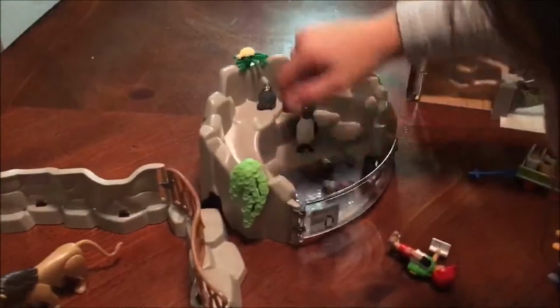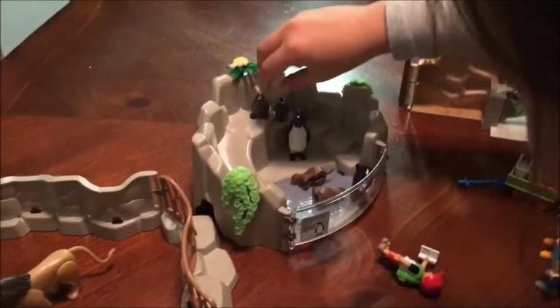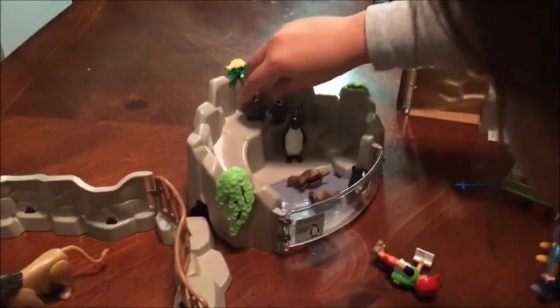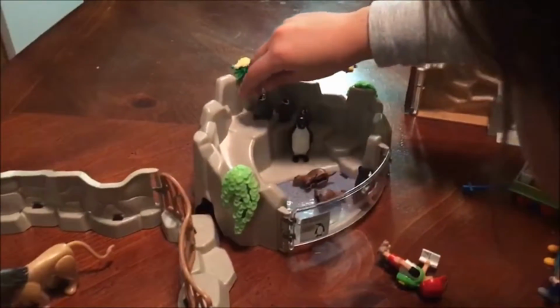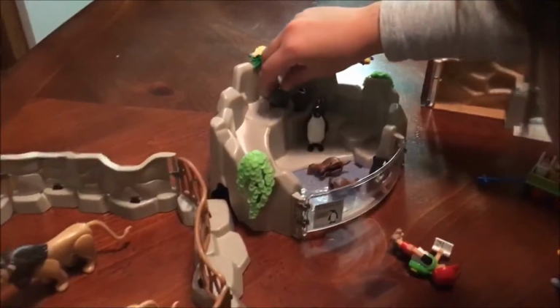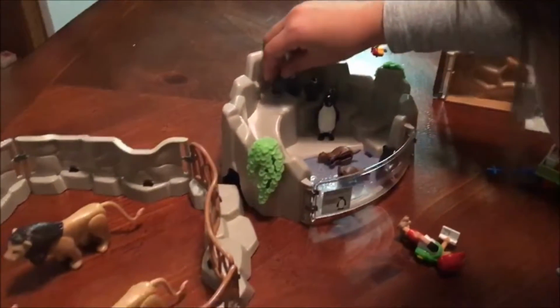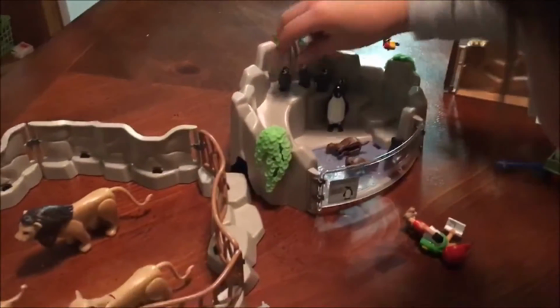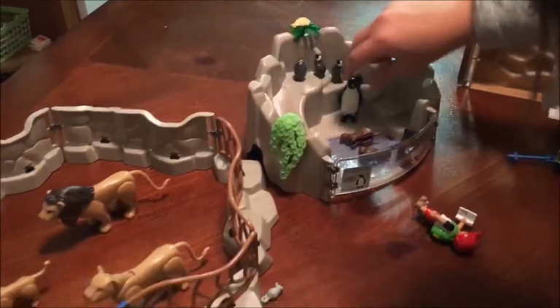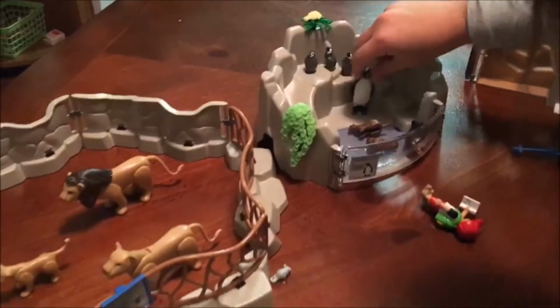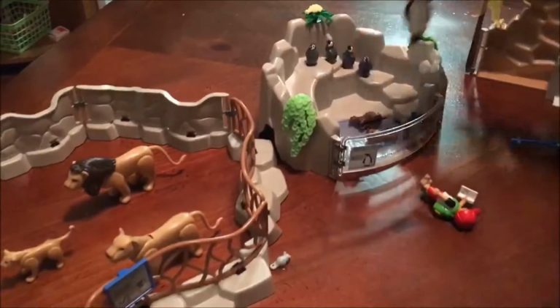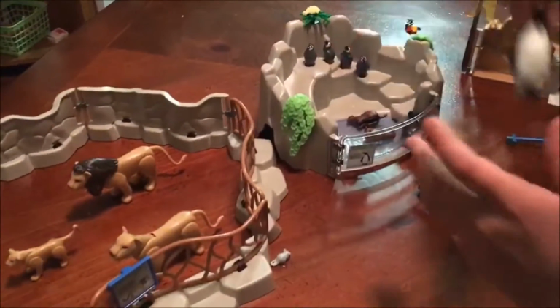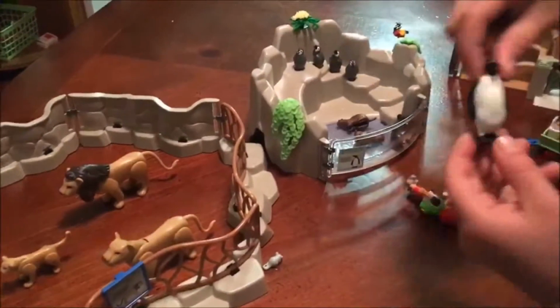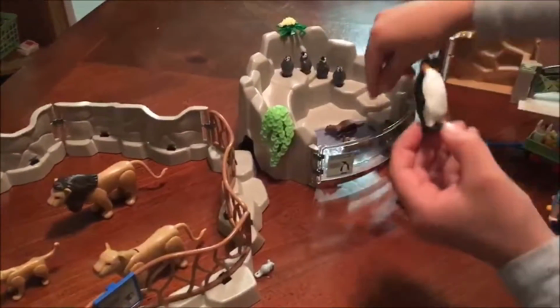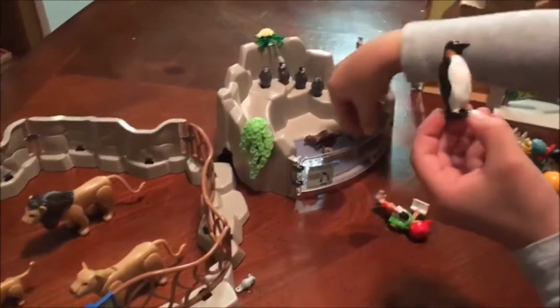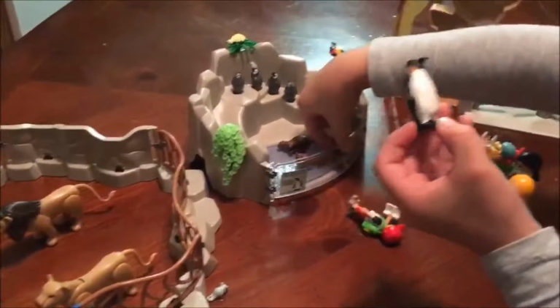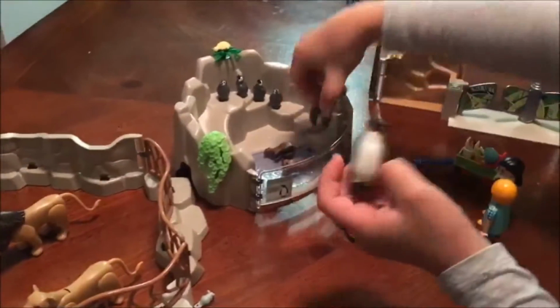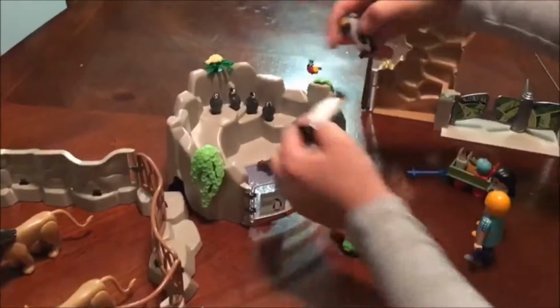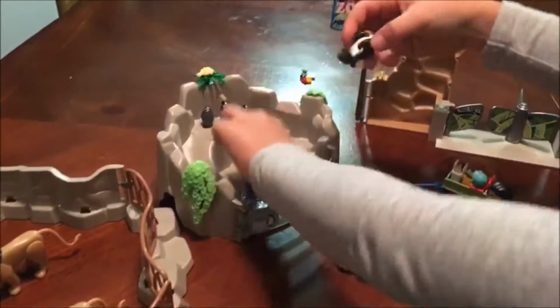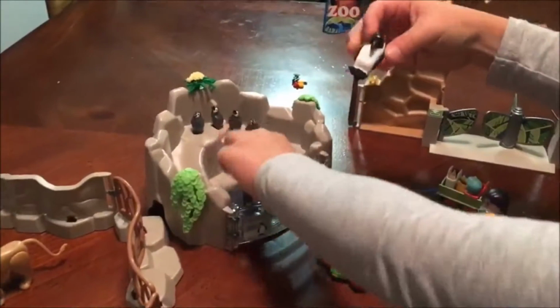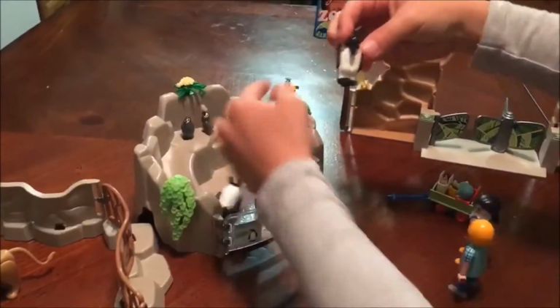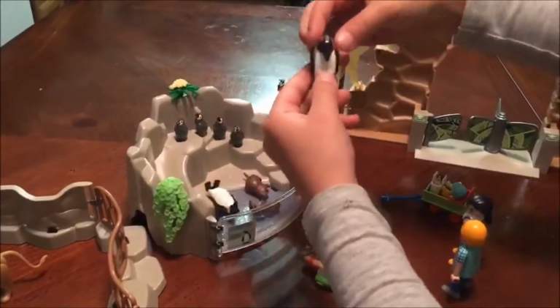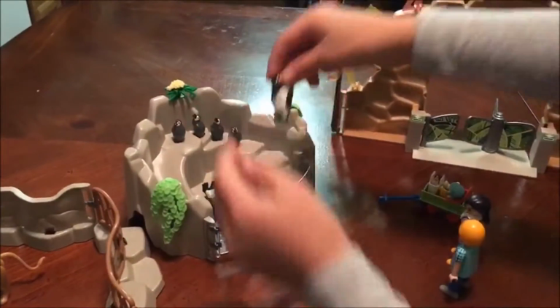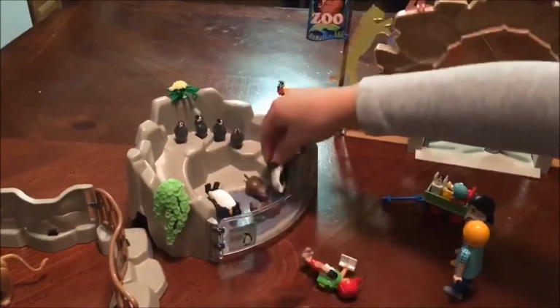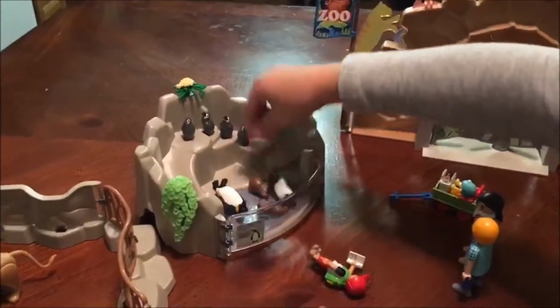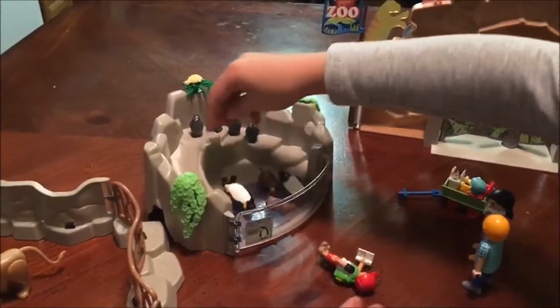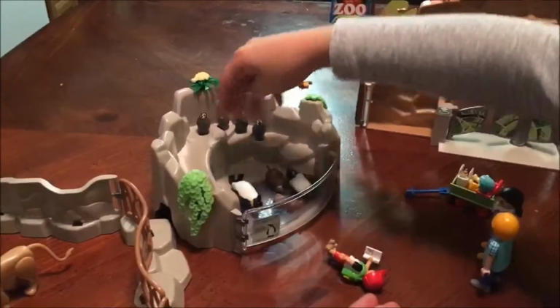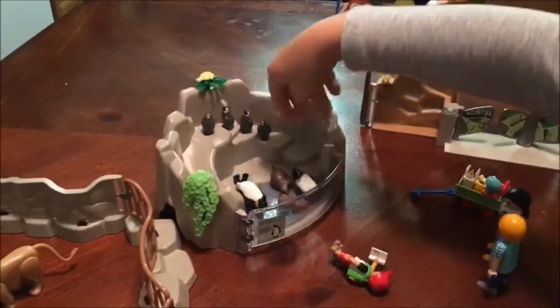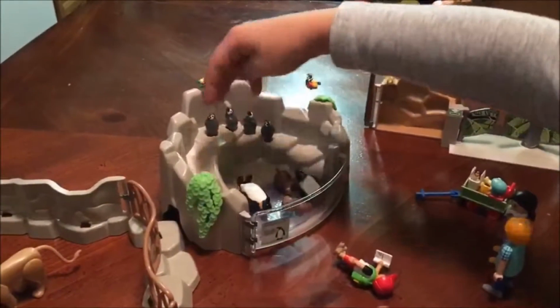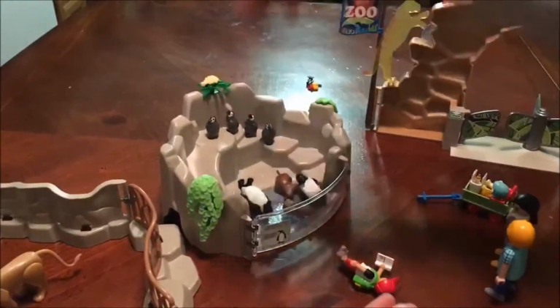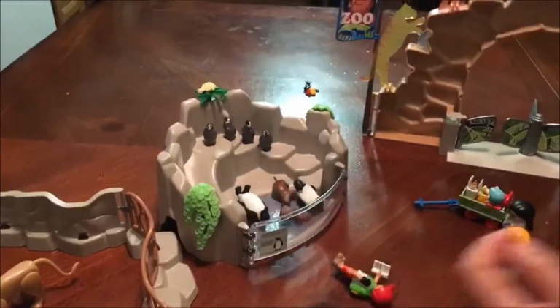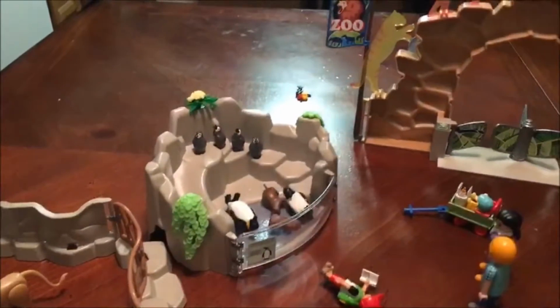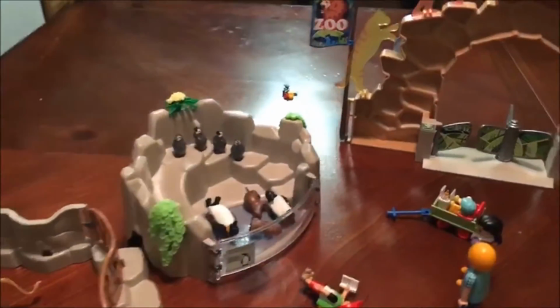And then here's the daddy penguin. The mommy penguin. And all the four kids. Say hi.